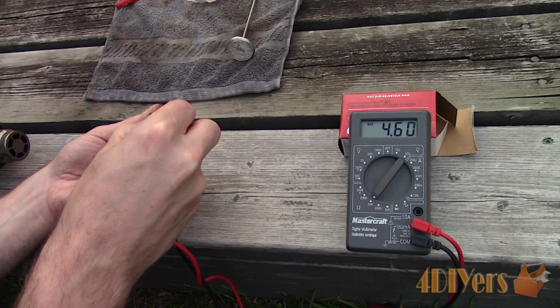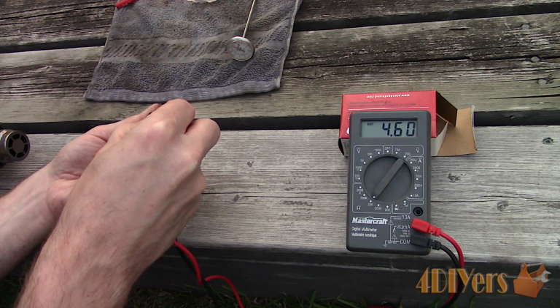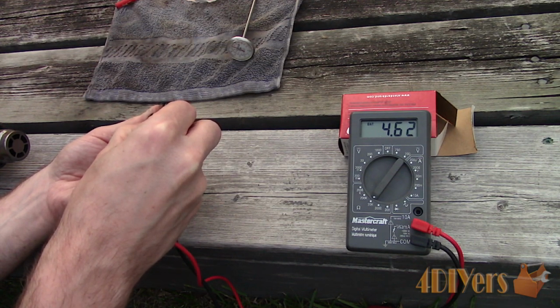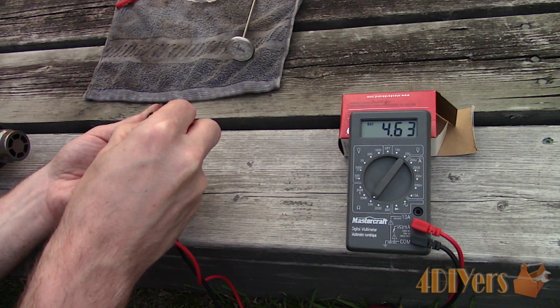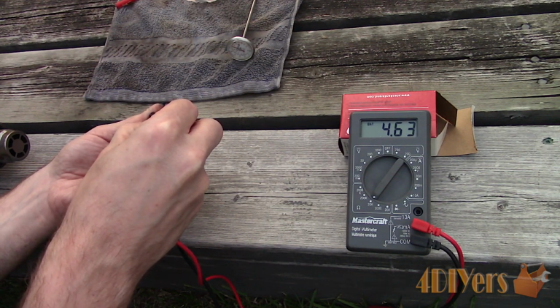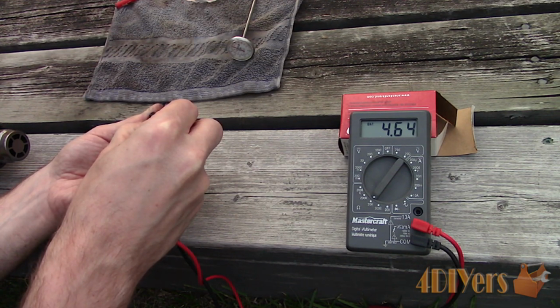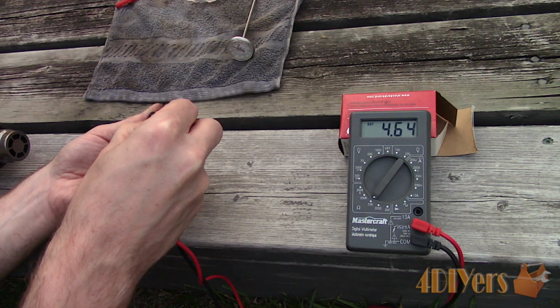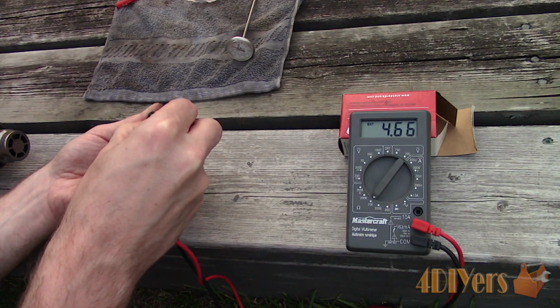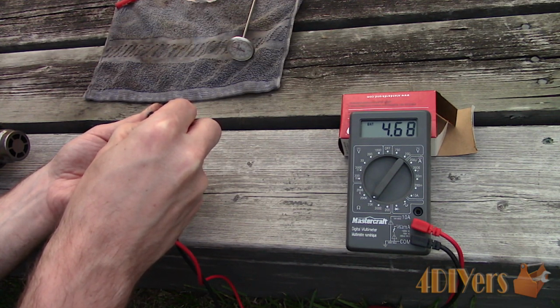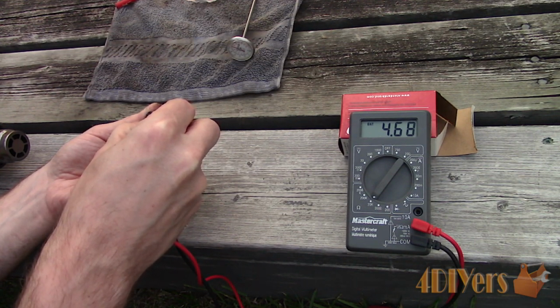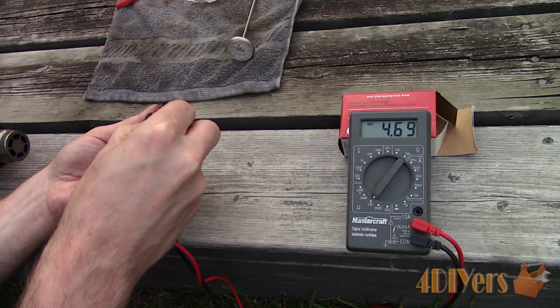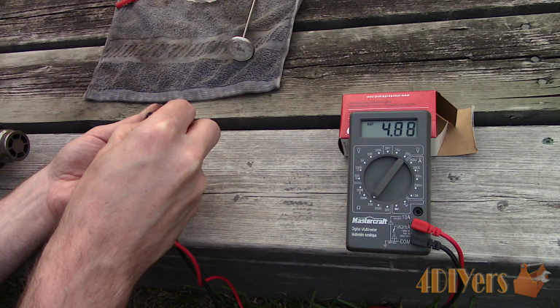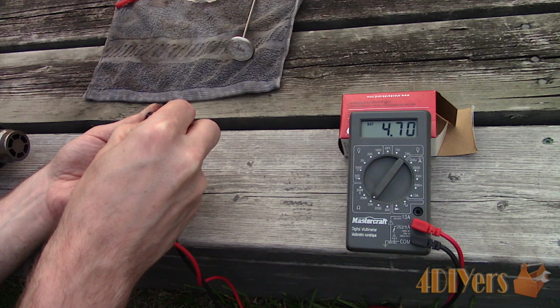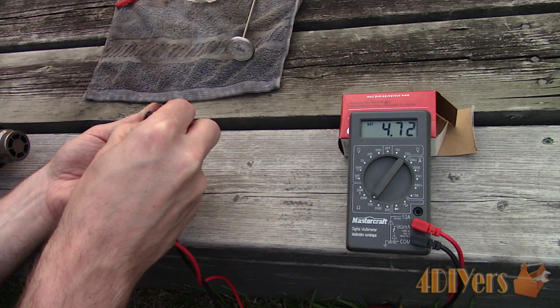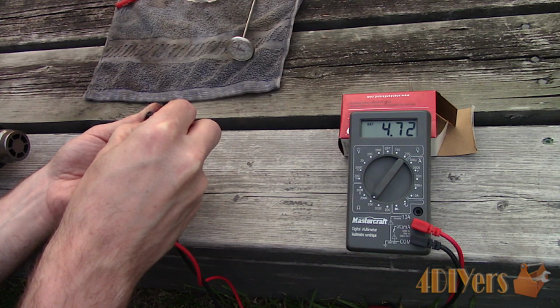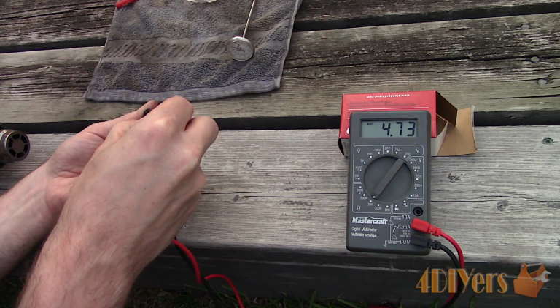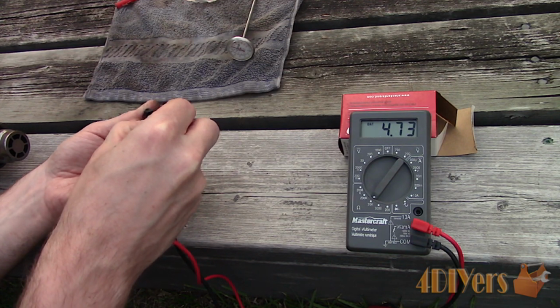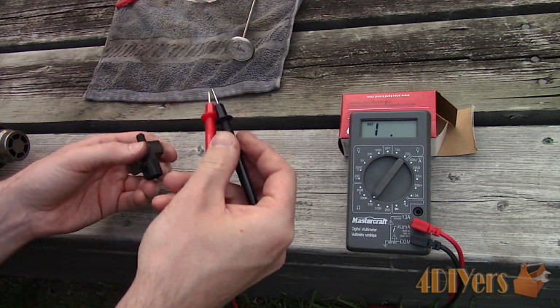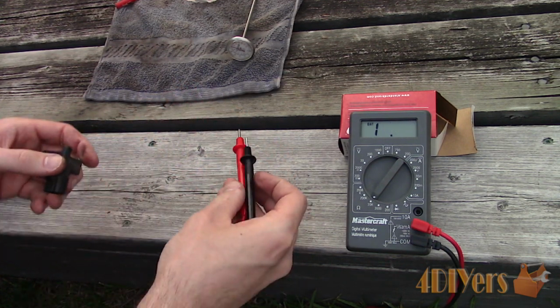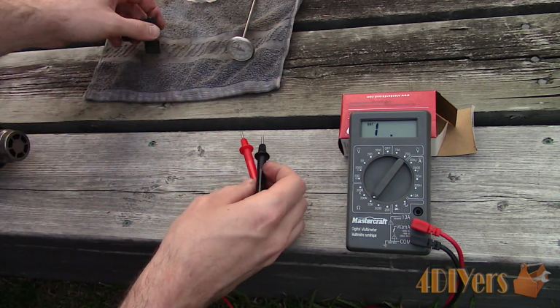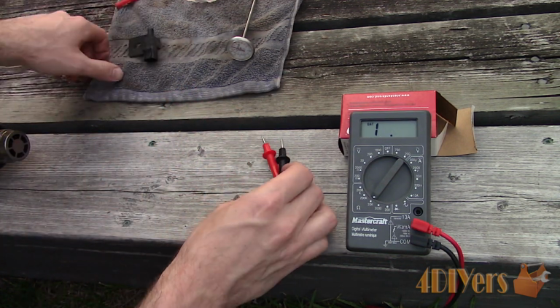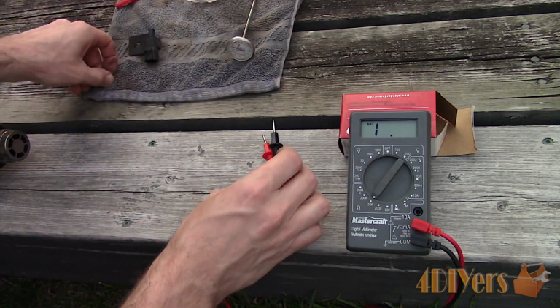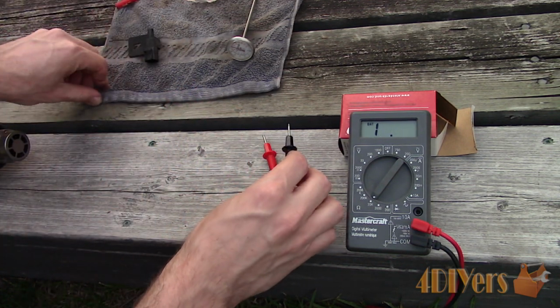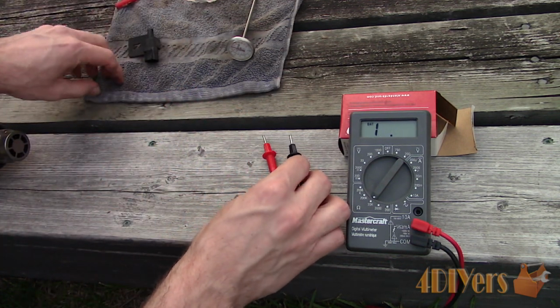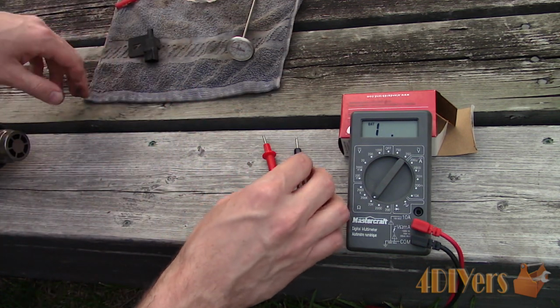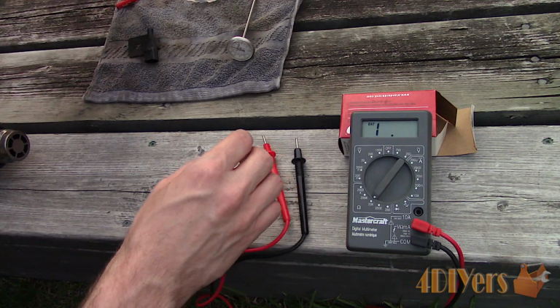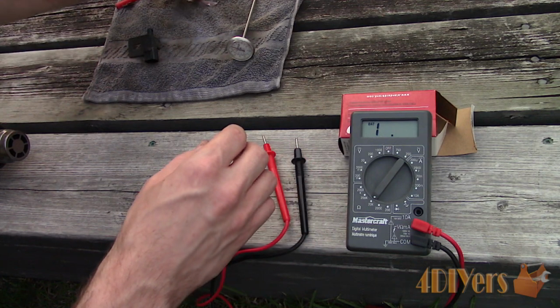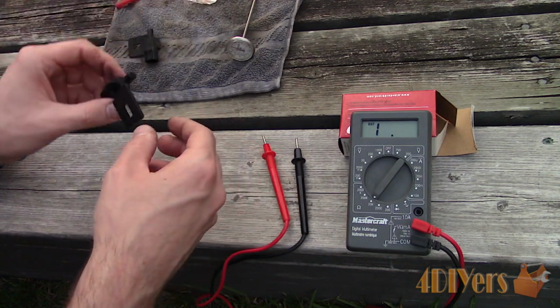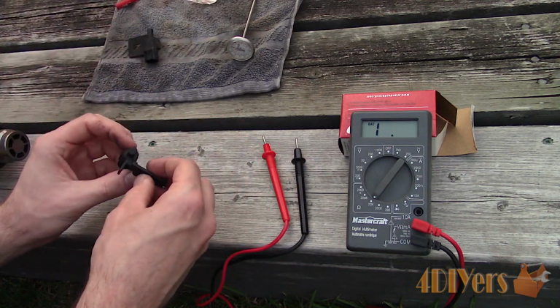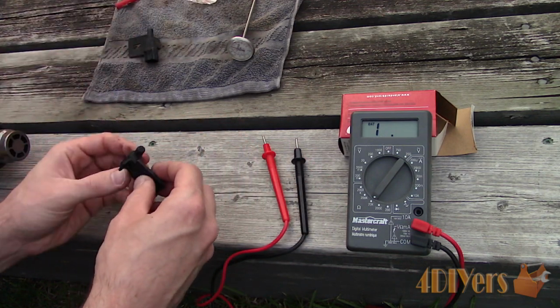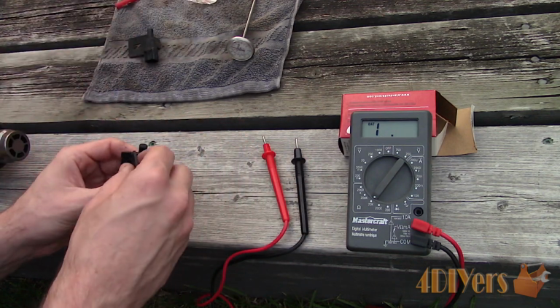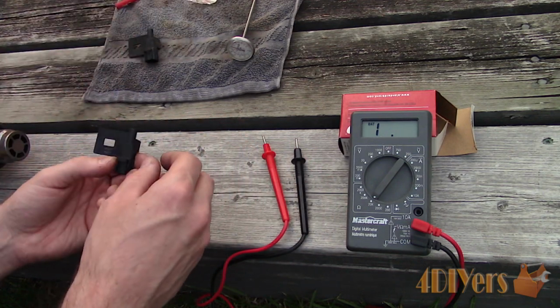The sensor can also be tested at negative 40 degrees Celsius or negative 40 degrees Fahrenheit. You may need a can of nitrogen for this — the value at this temperature should be 336 kilo-ohms.